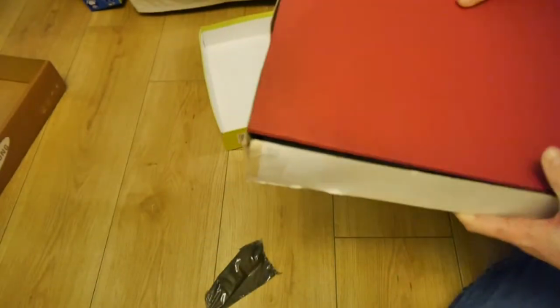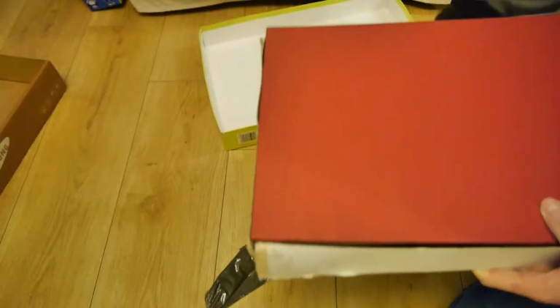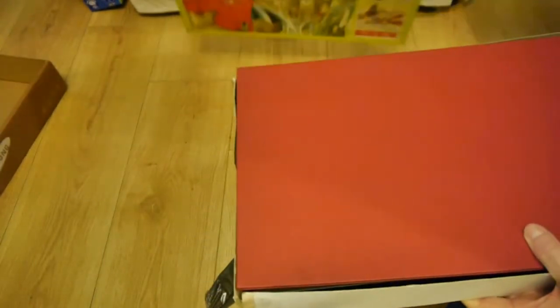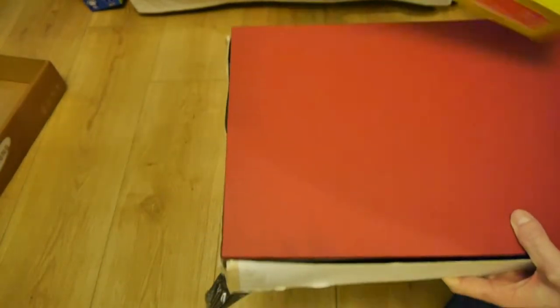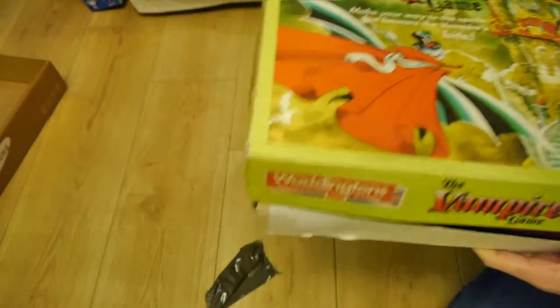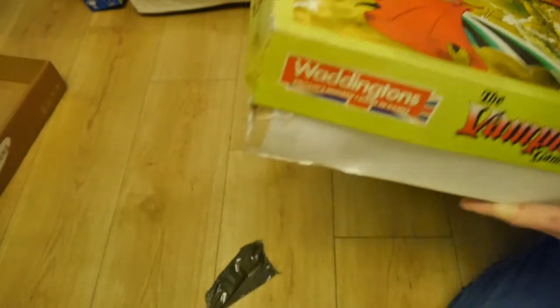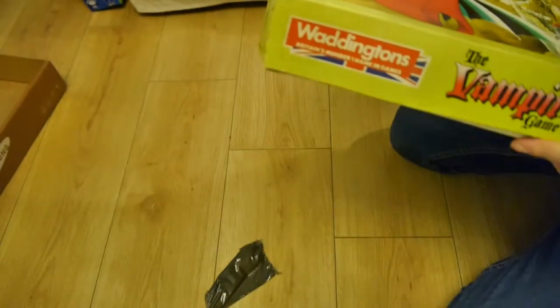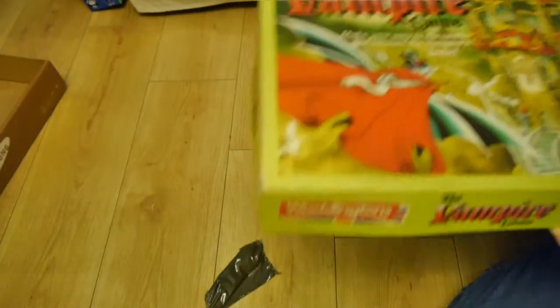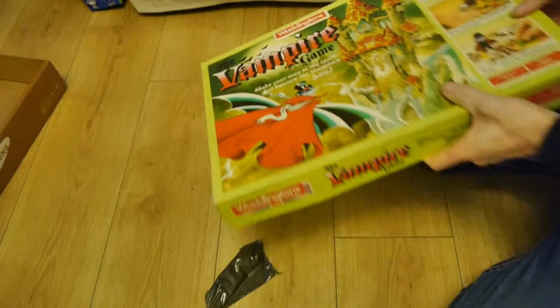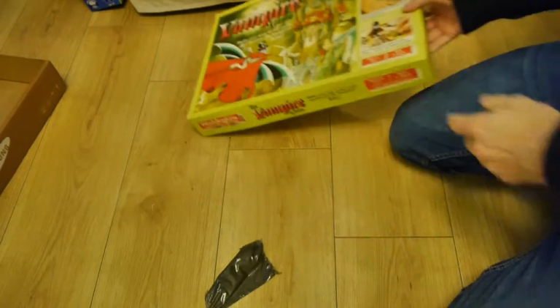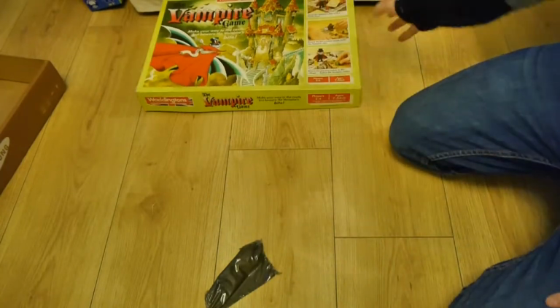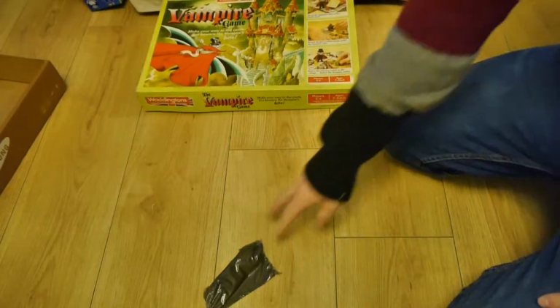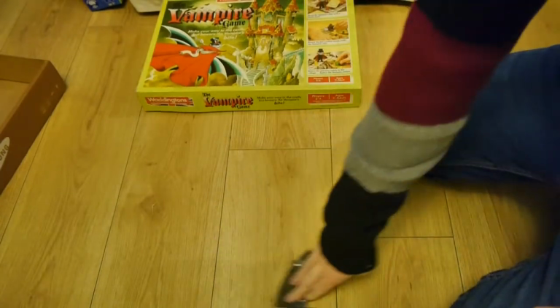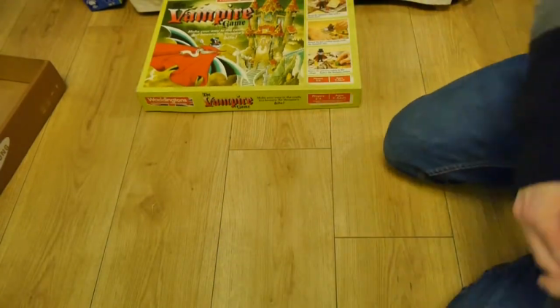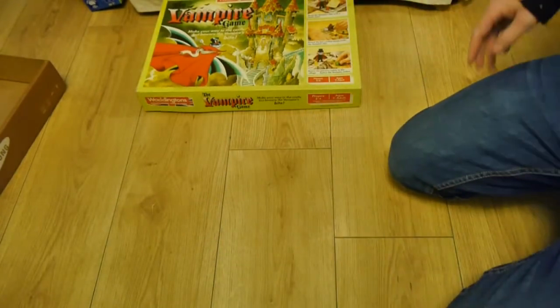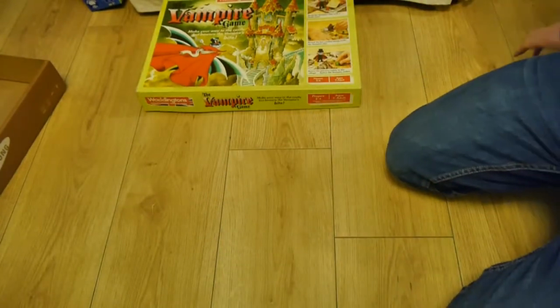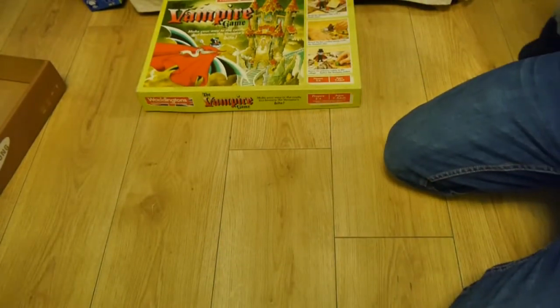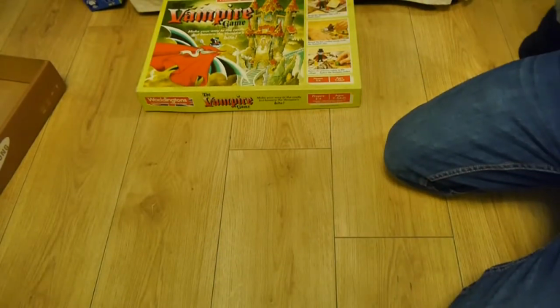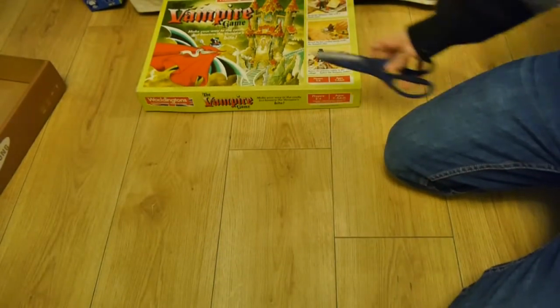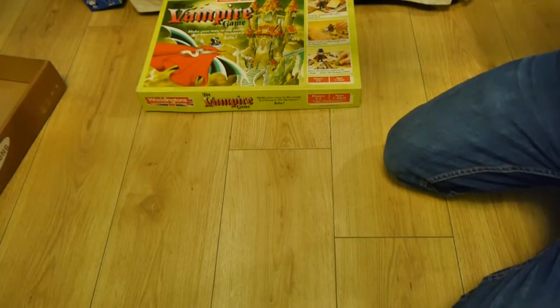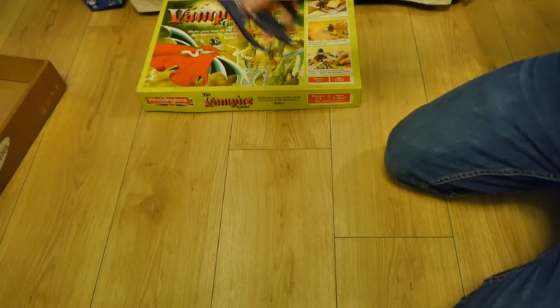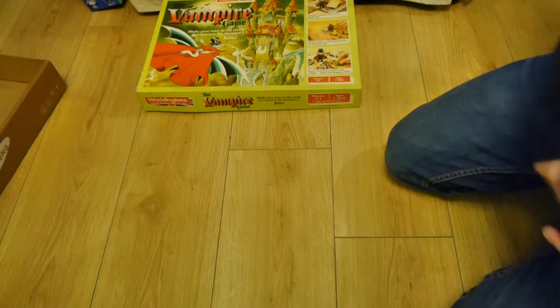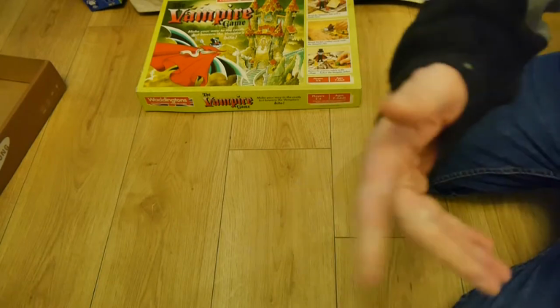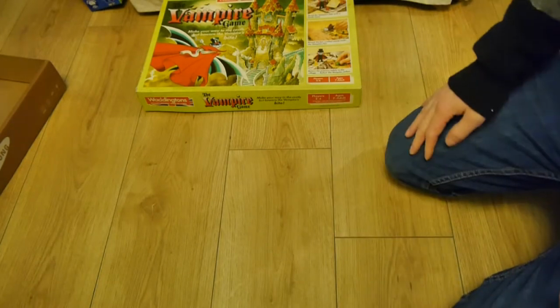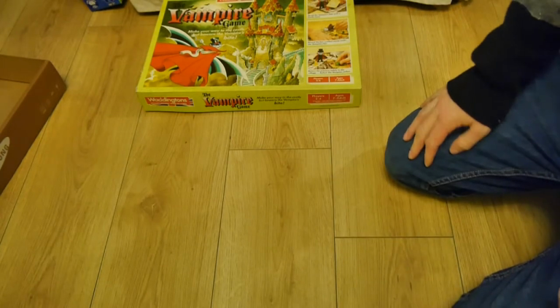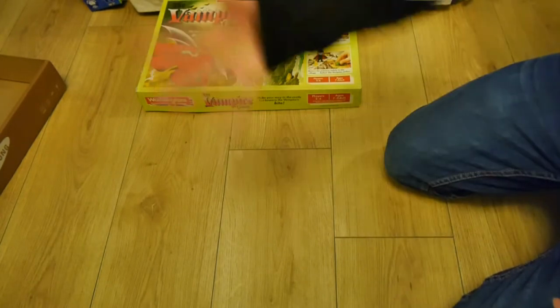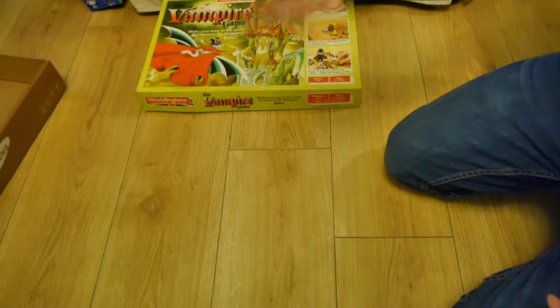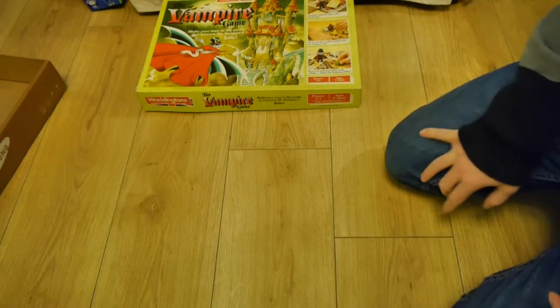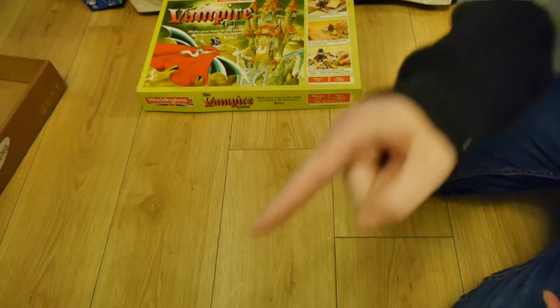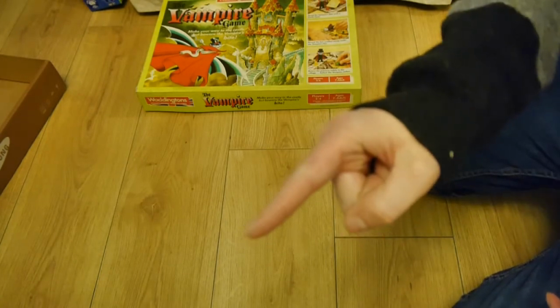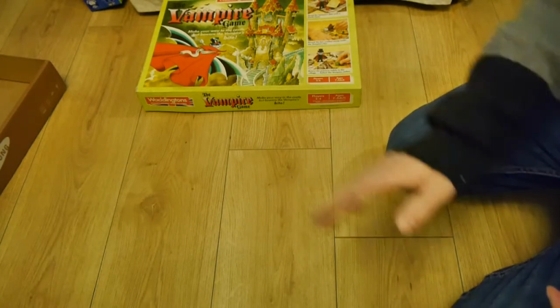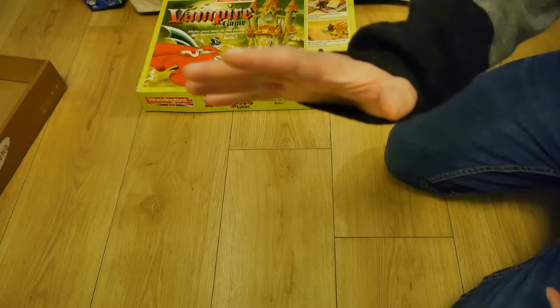That is the Vampire Game, and this was unboxing video number 5, I believe, on National Unboxing Day. Go and celebrate — unbox something. Do it now. Bye!